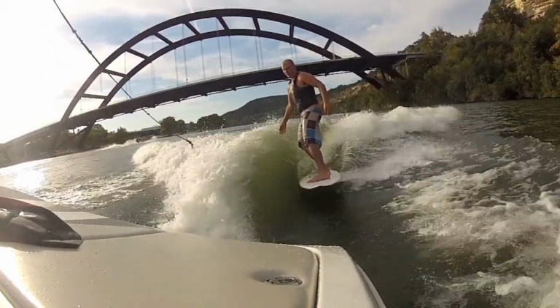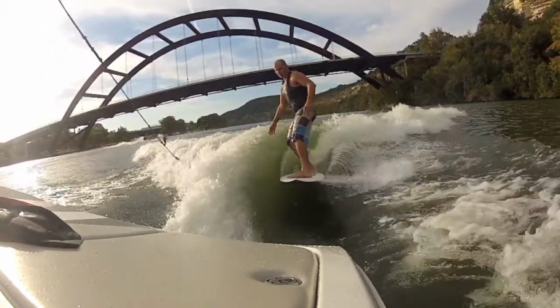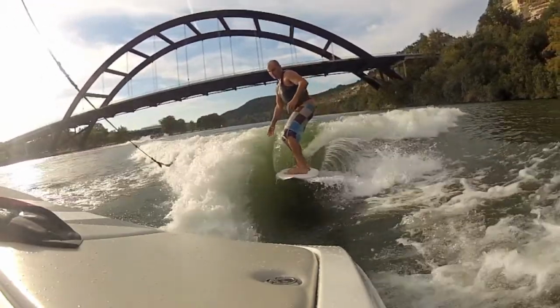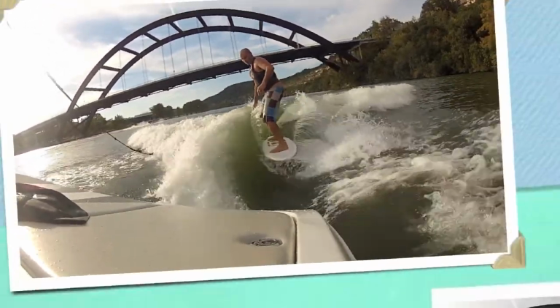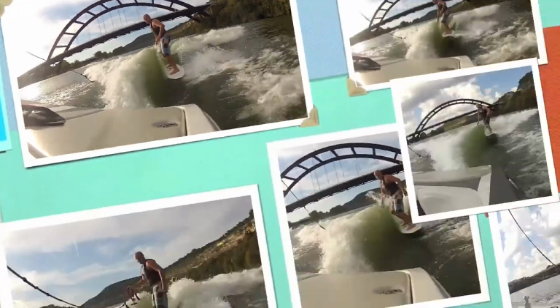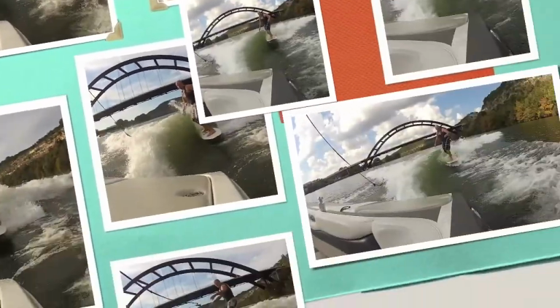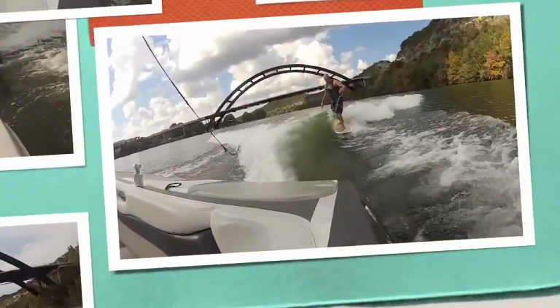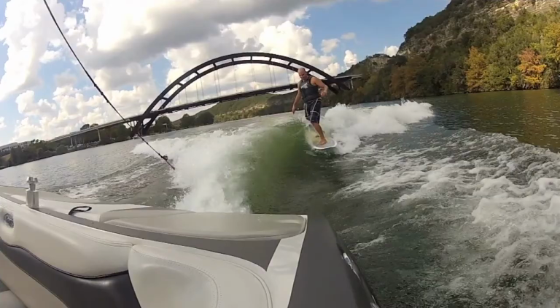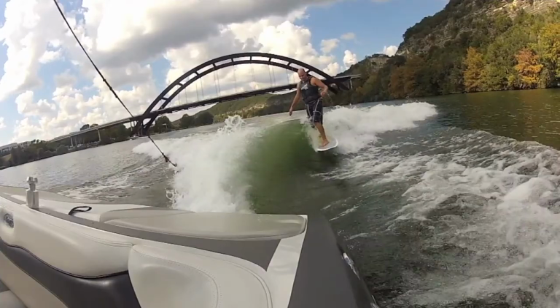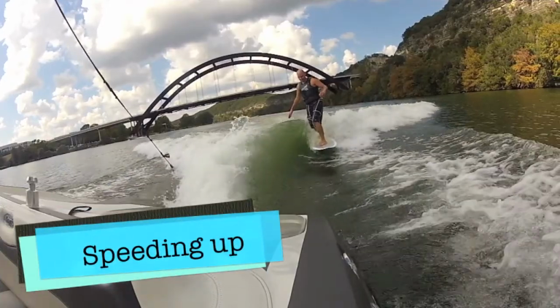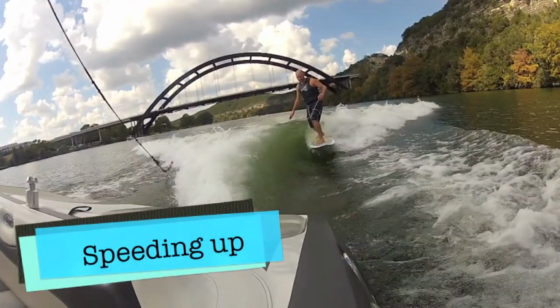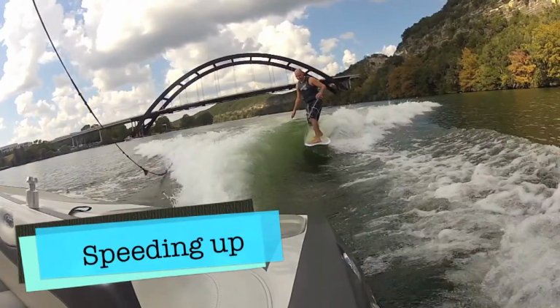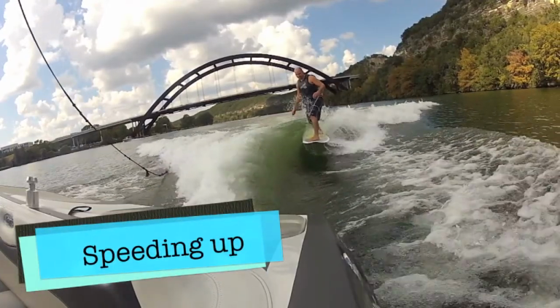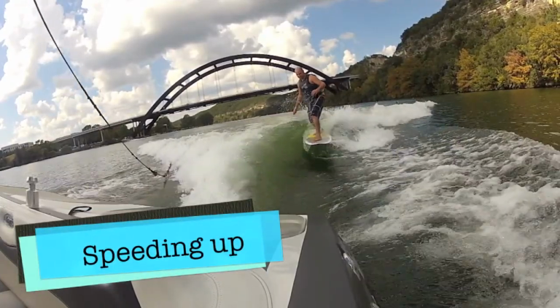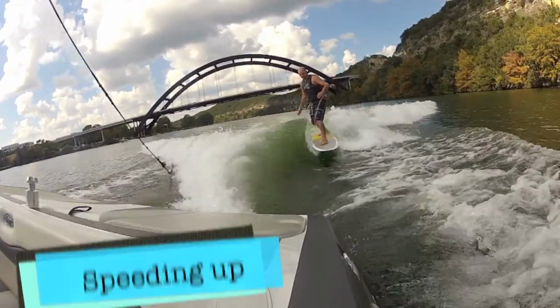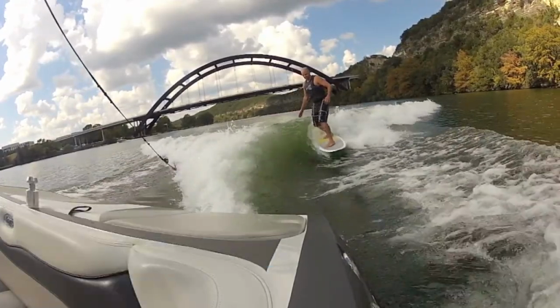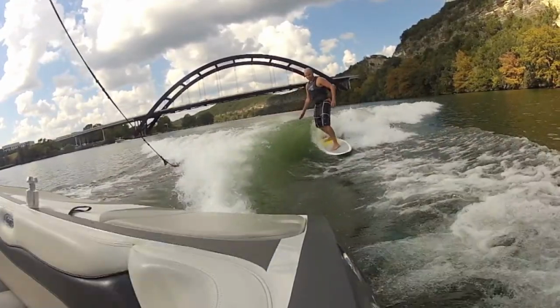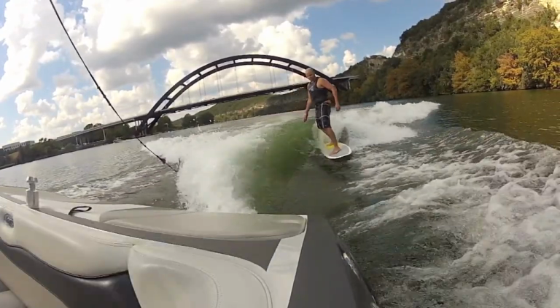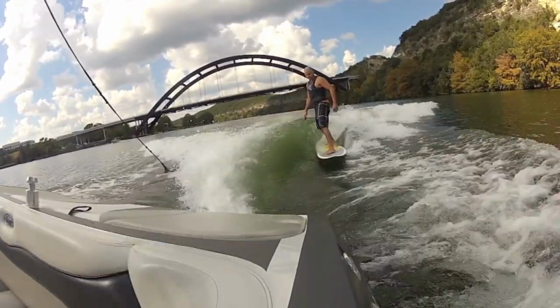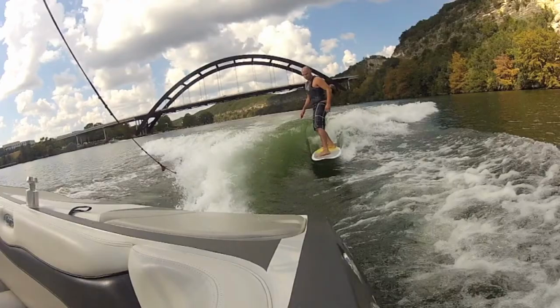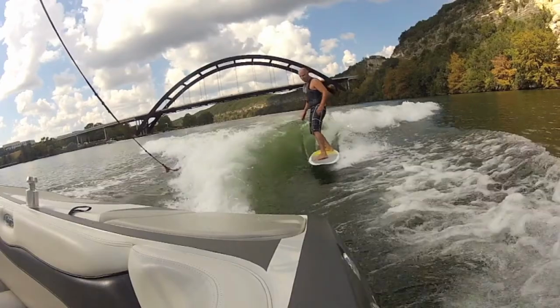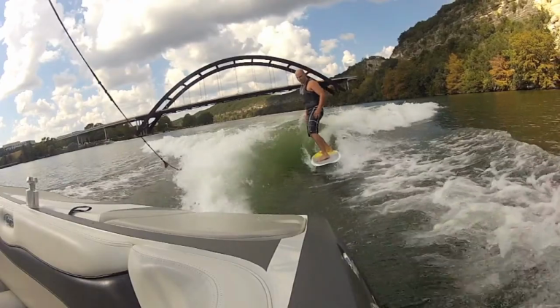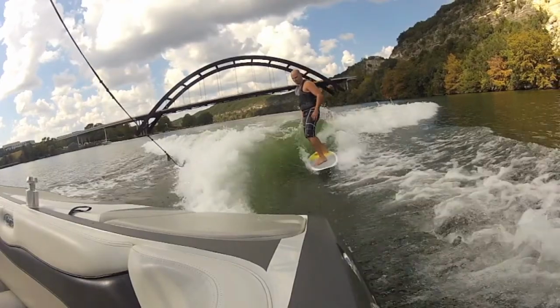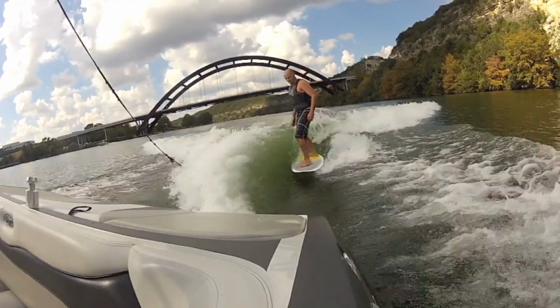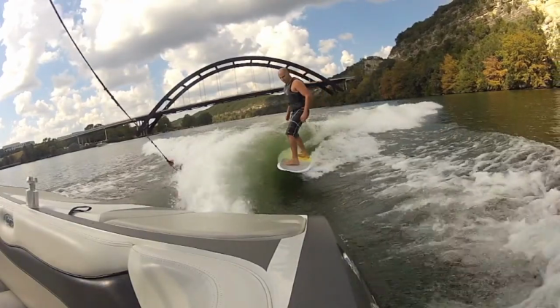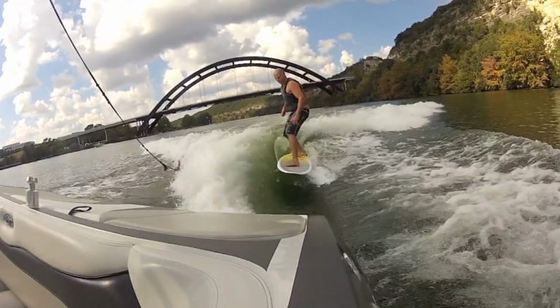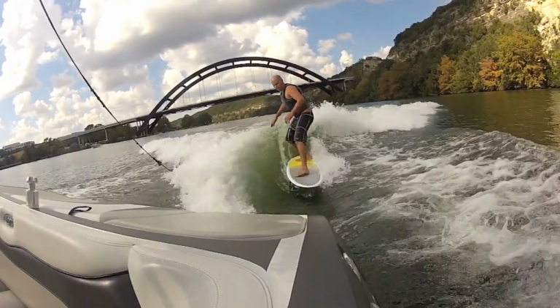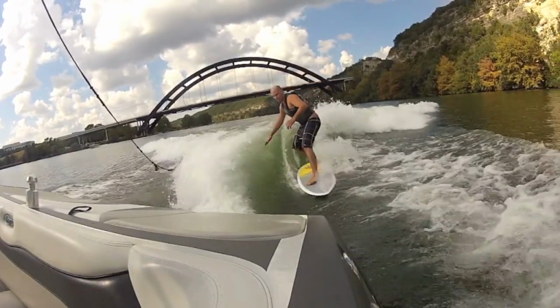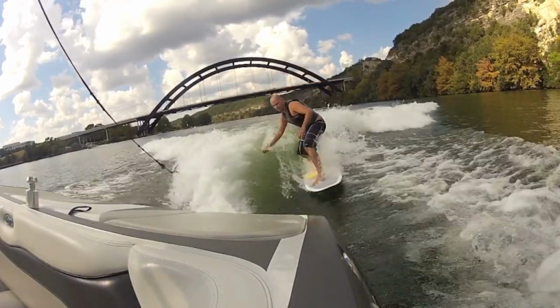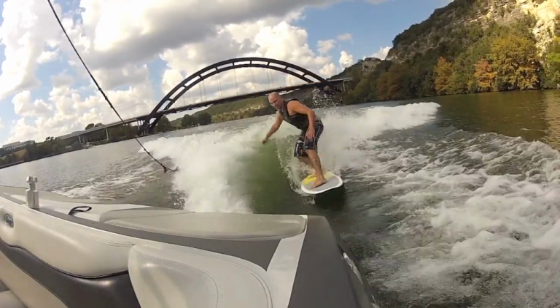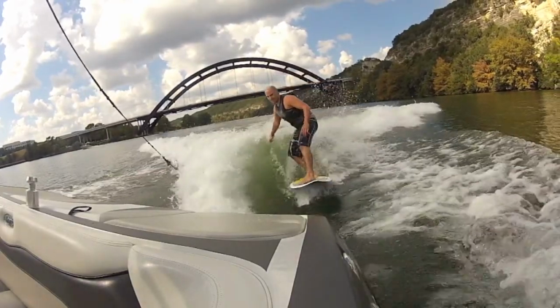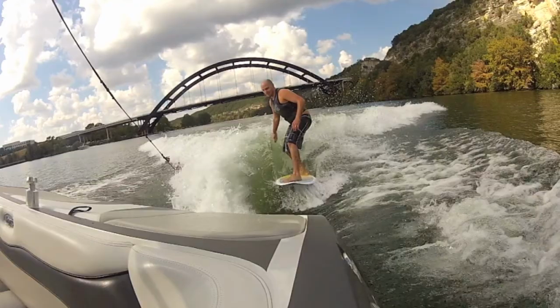Now that you're surfing without the rope, let's have a look at how you control the board. To speed up, lean towards the boat or put more weight on your front foot. This will decrease the distance between you and the boat.